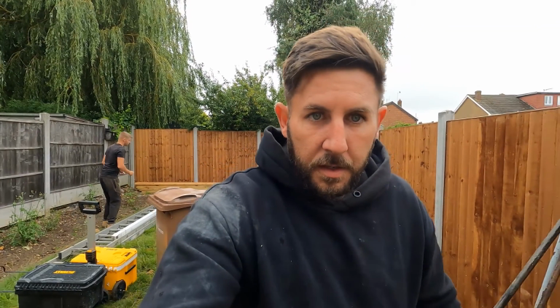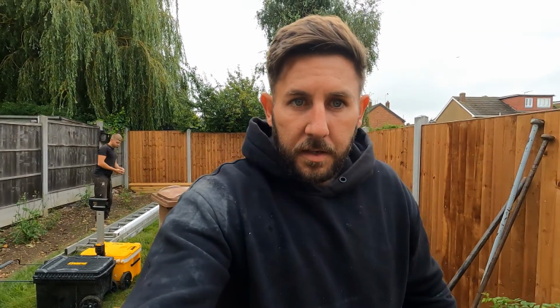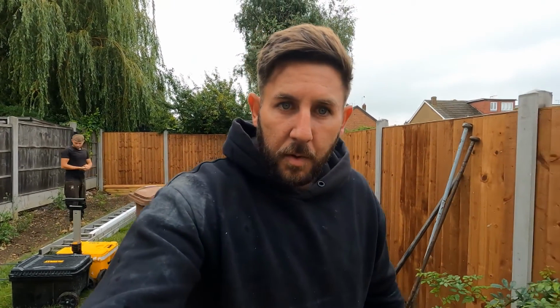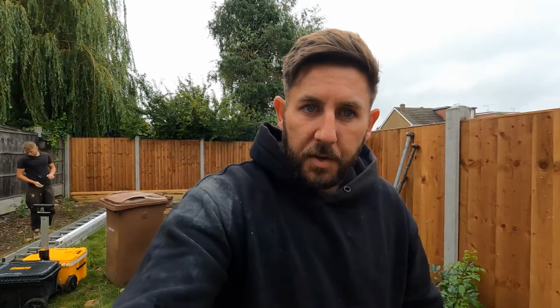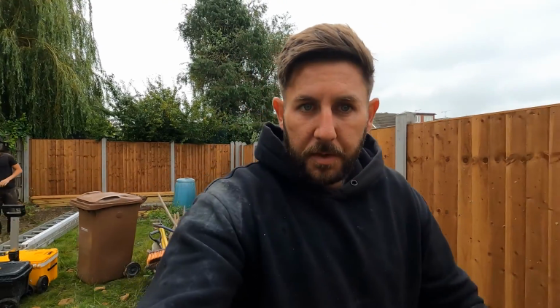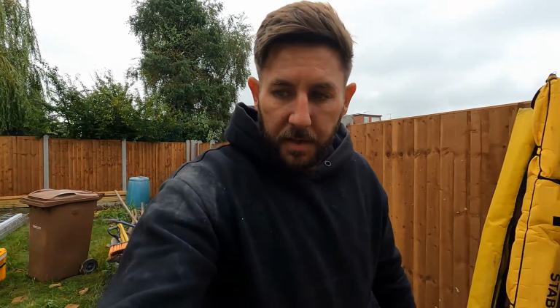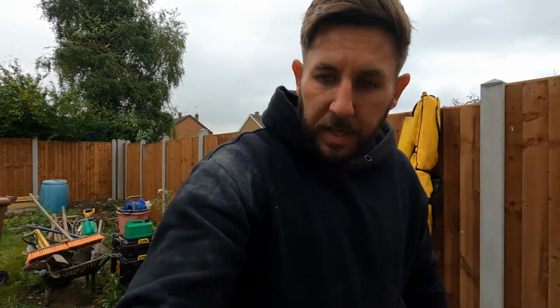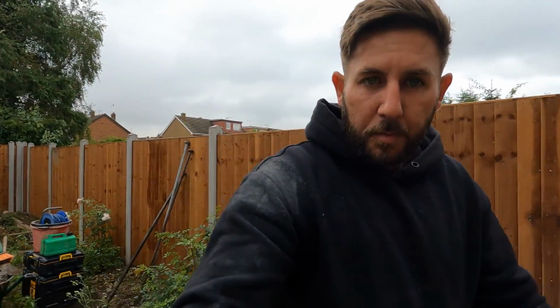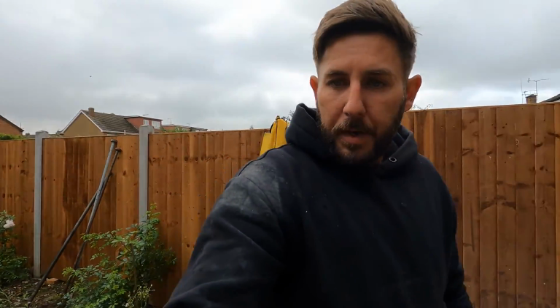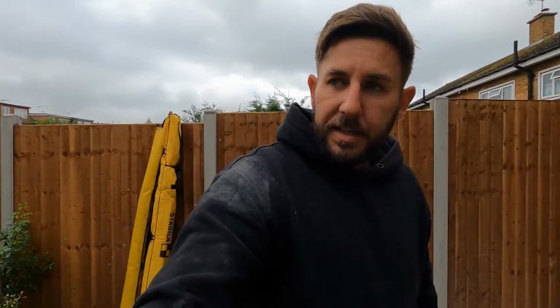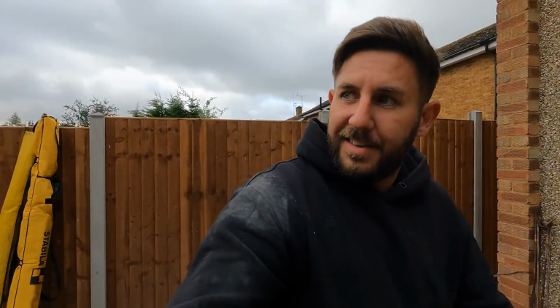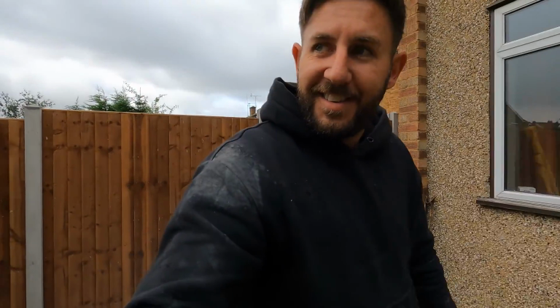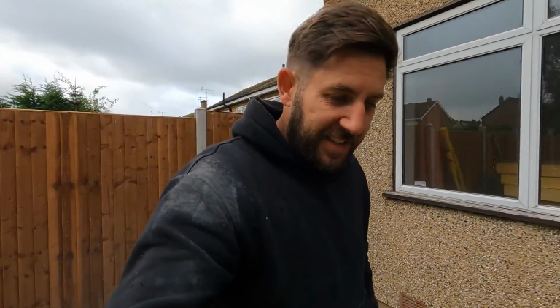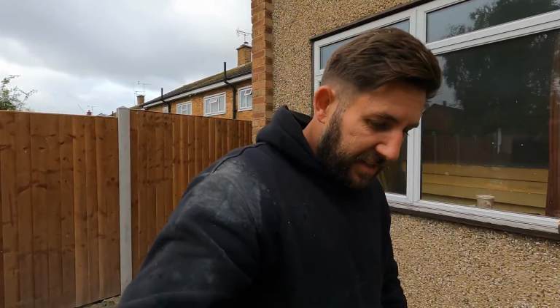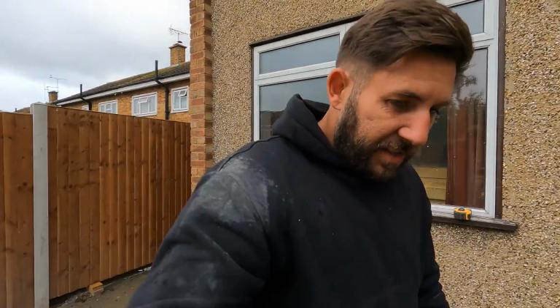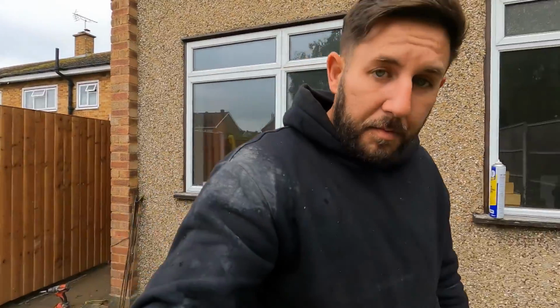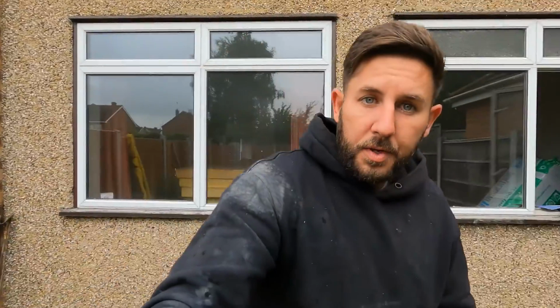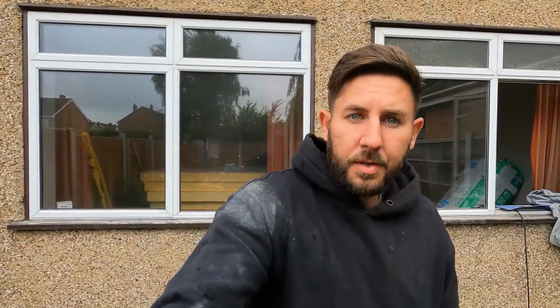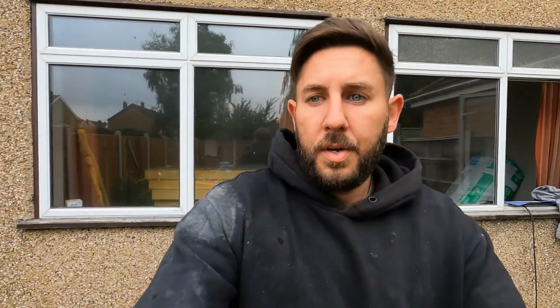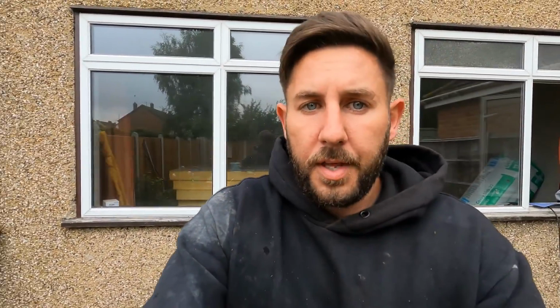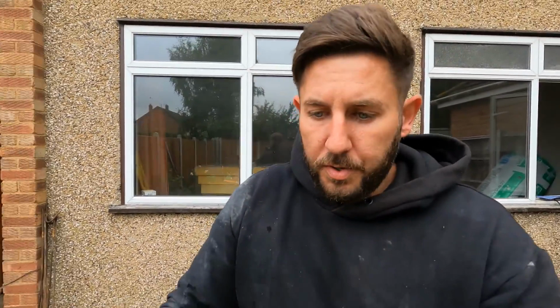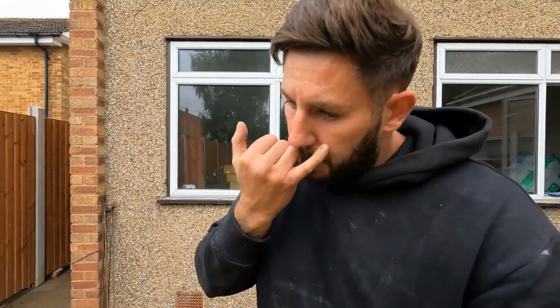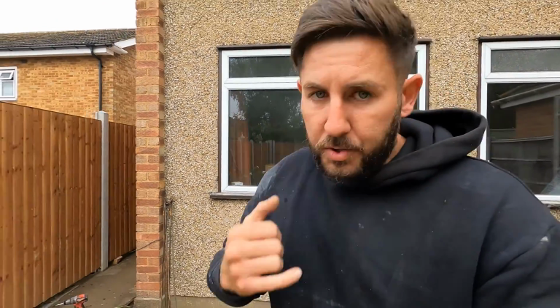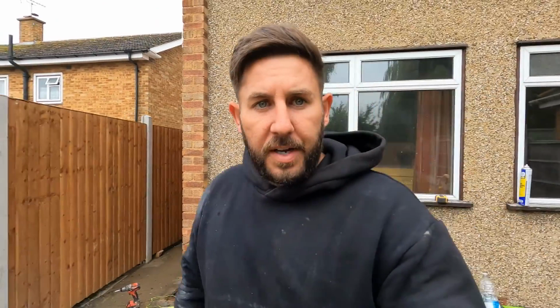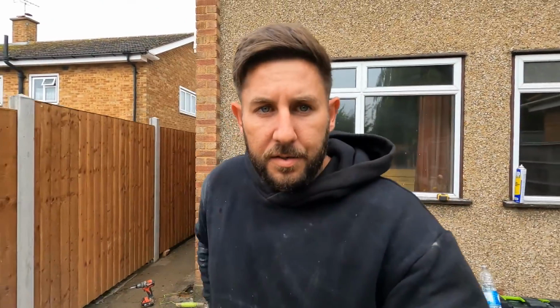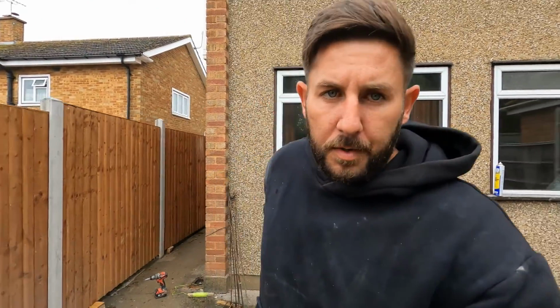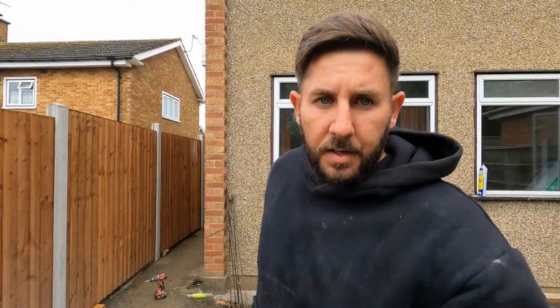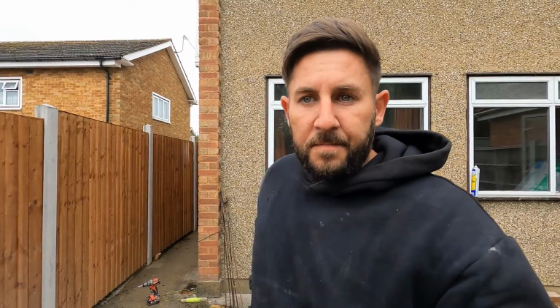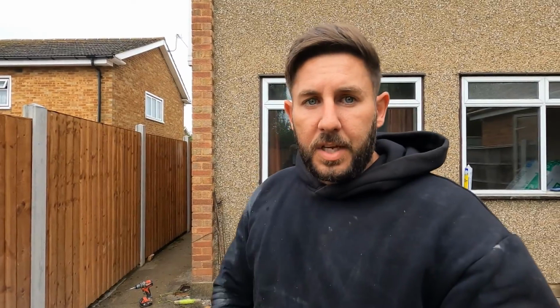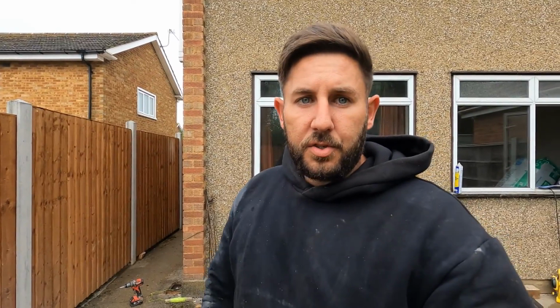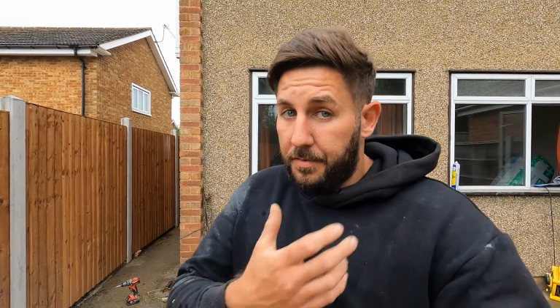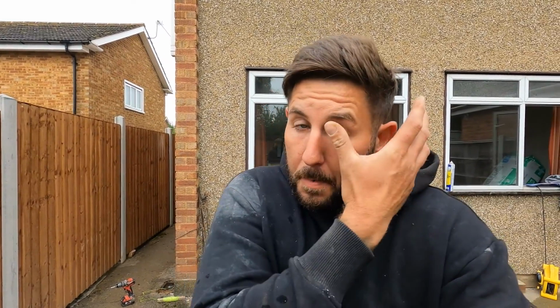Good morning YouTubers, EssexBoyBuilder back again. Holden on the Hill project — we're starting the foundations this morning. The digger and dumper have just arrived.